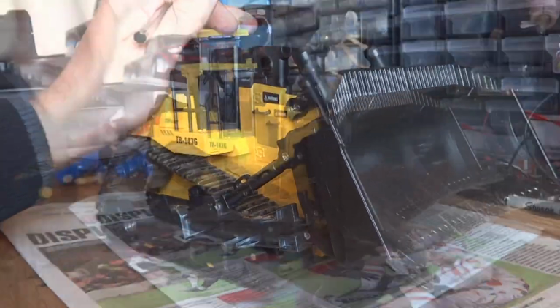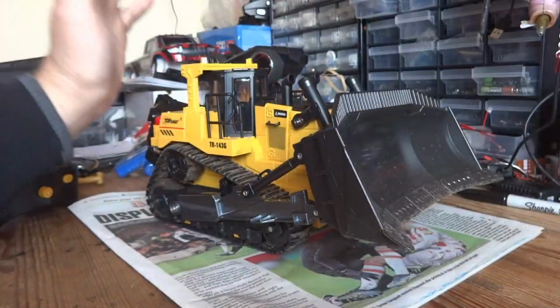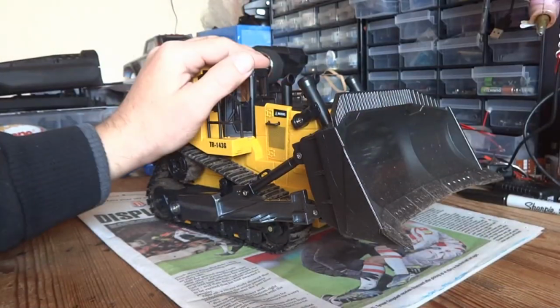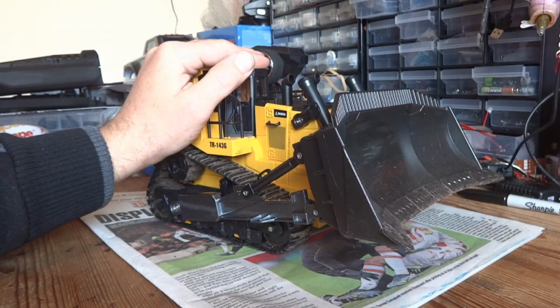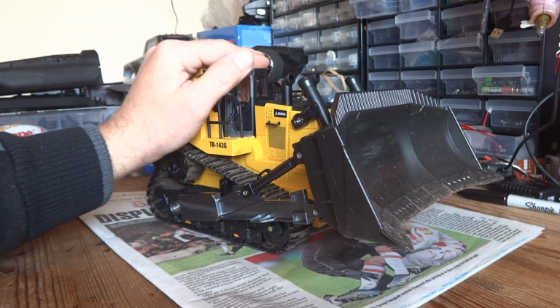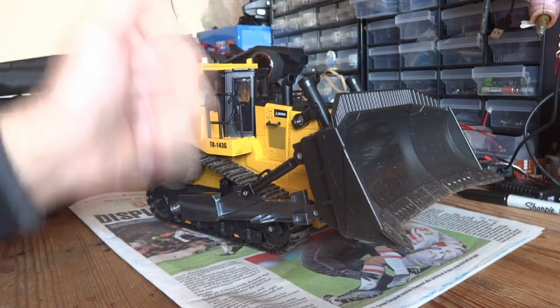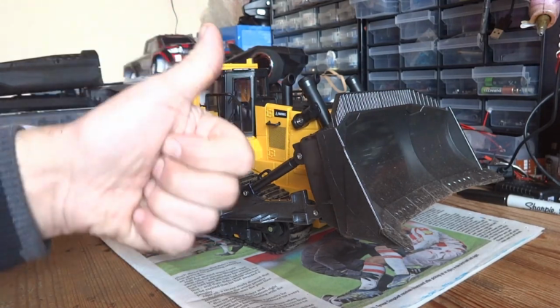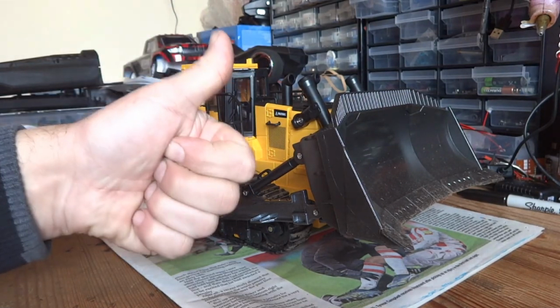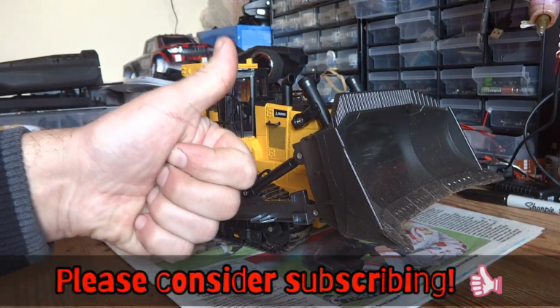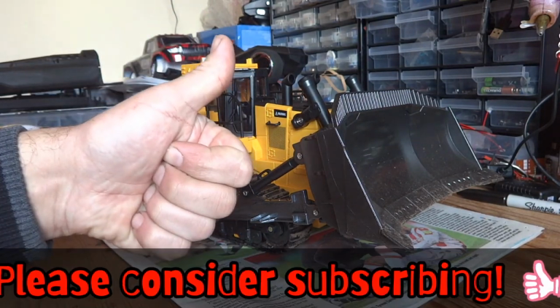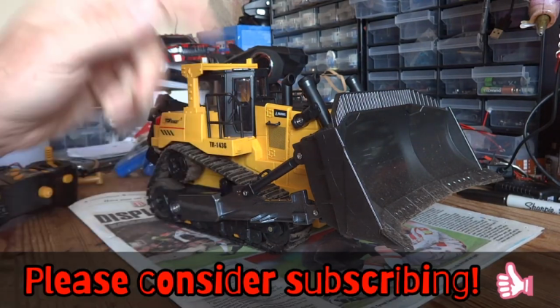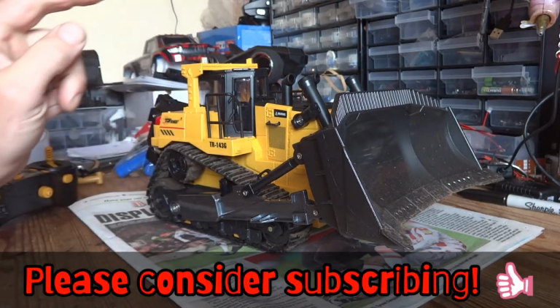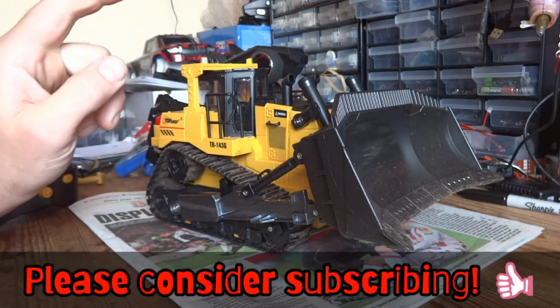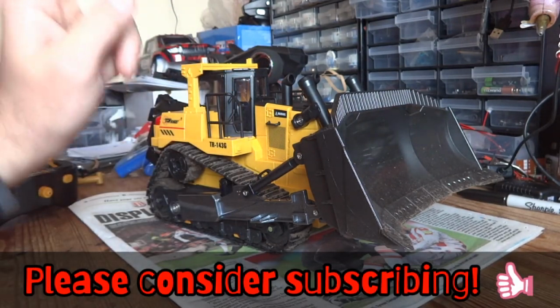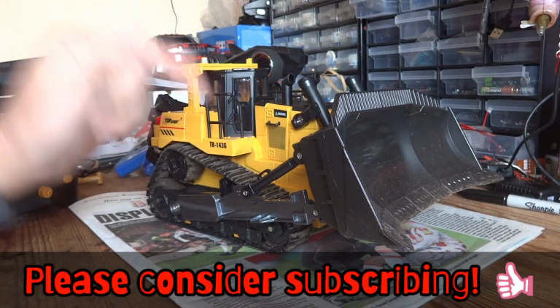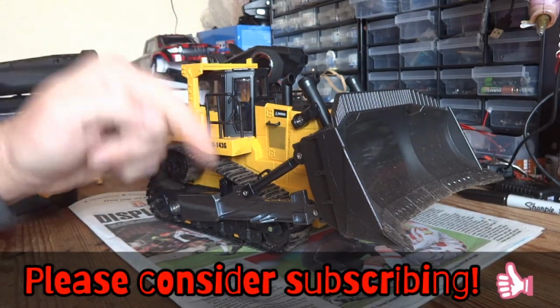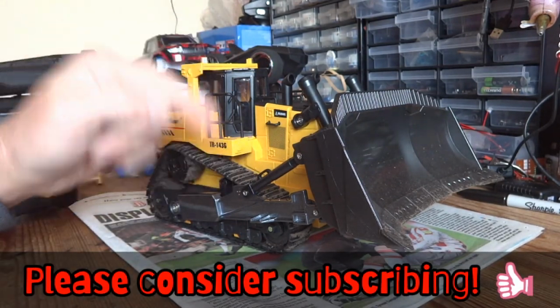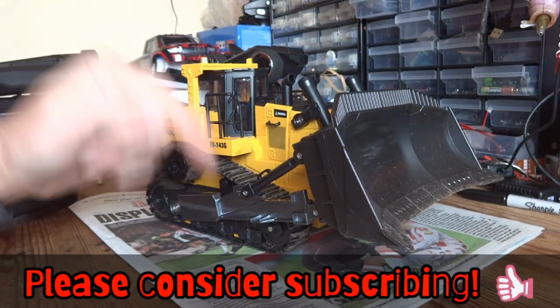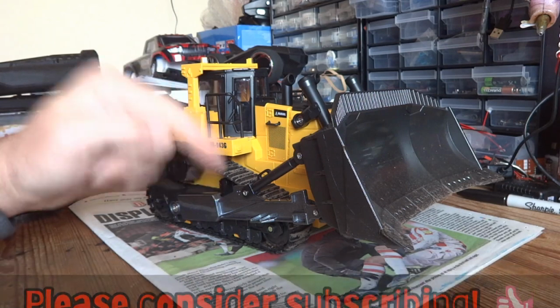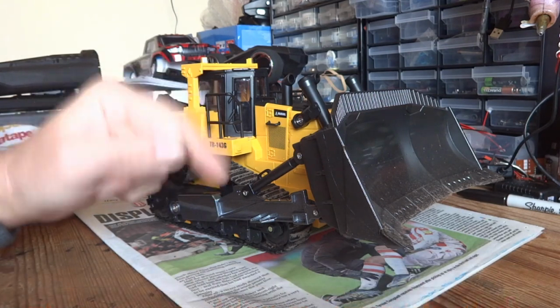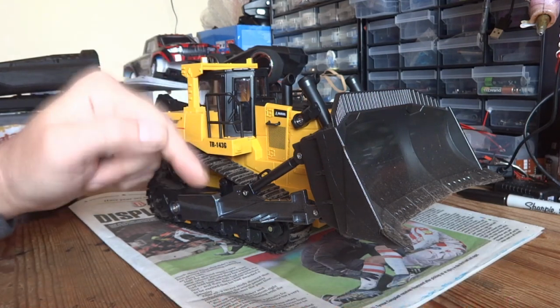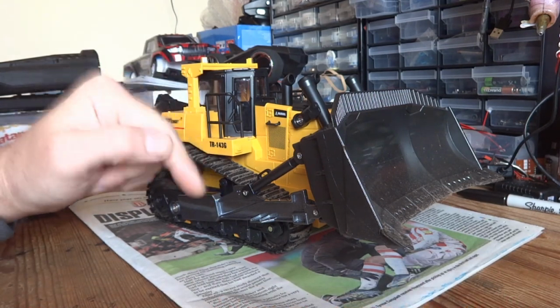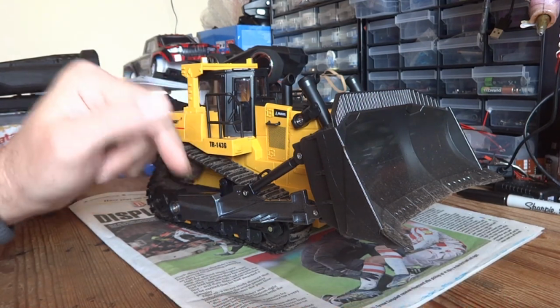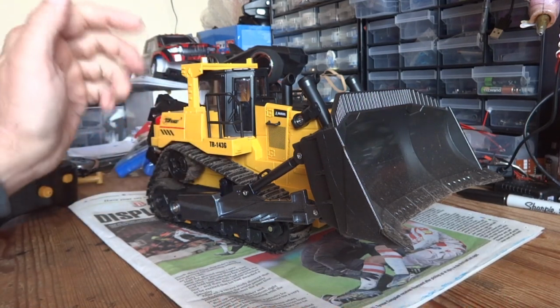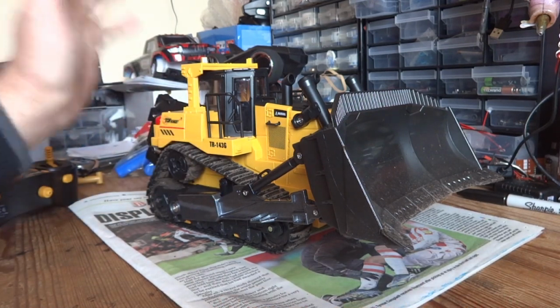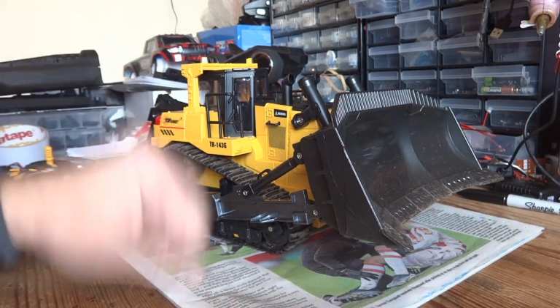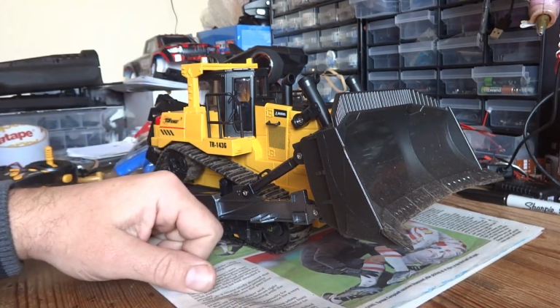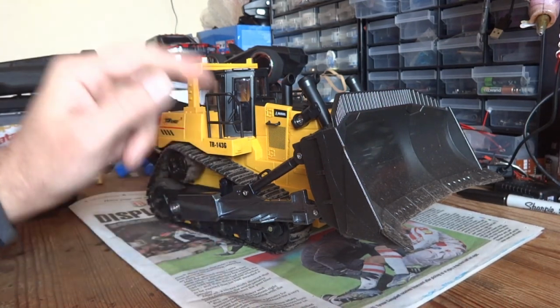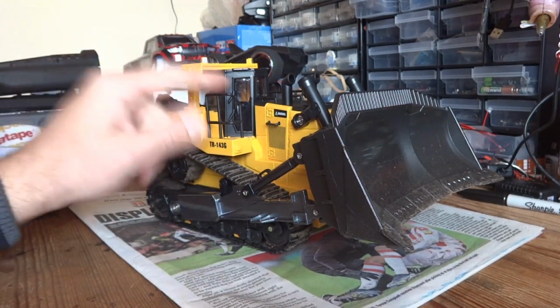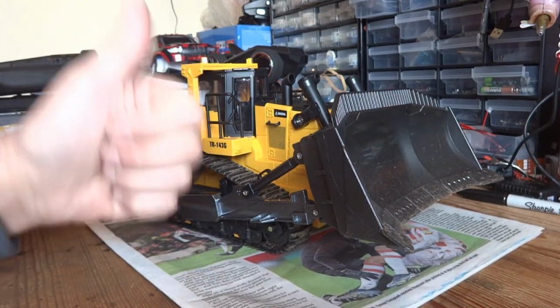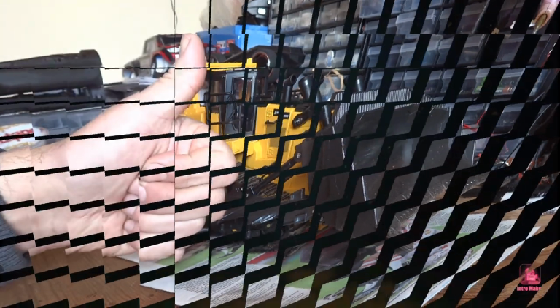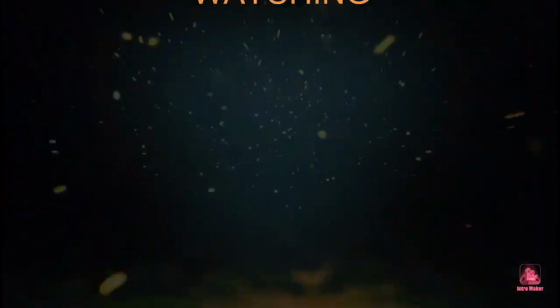If you found this video of some use and interest, please give it a big thumbs up, and if you're feeling that way inclined, hit that subscribe button for more similar future content. Thanks for watching, guys, and I will catch you again soon.